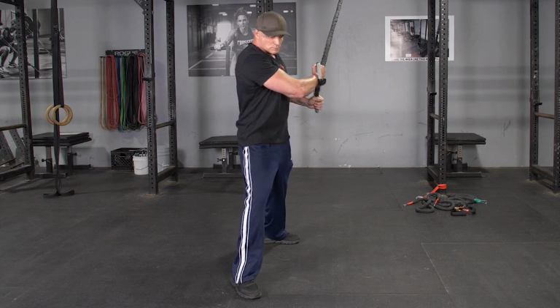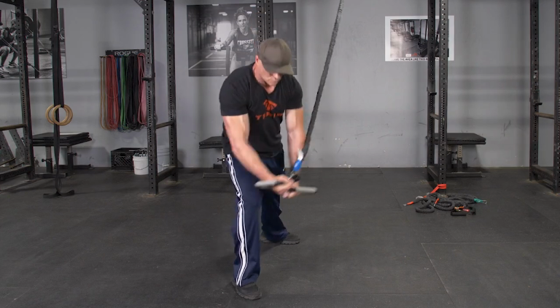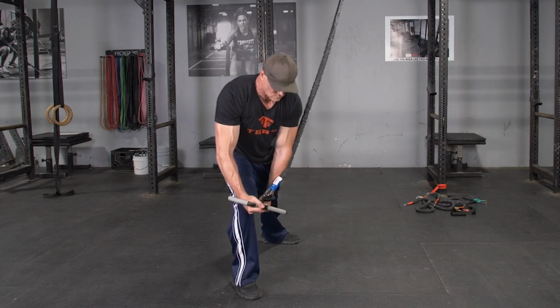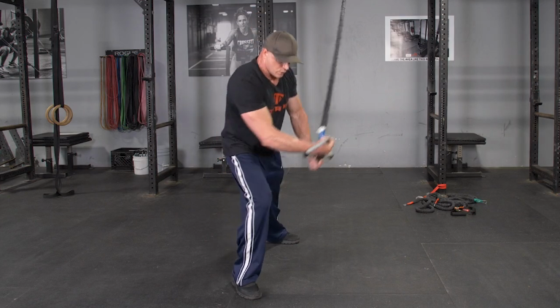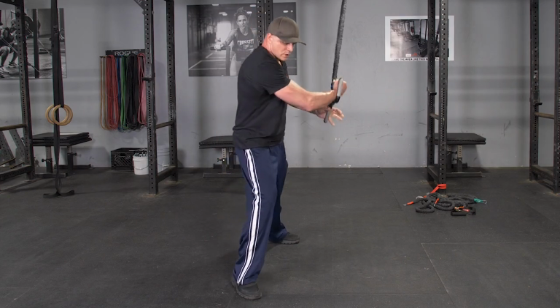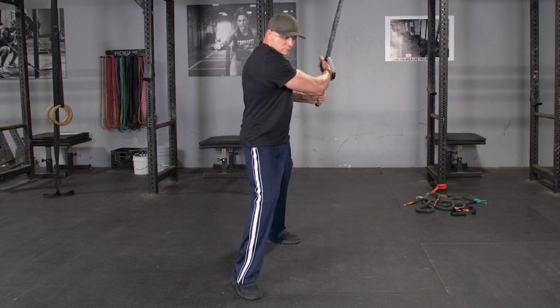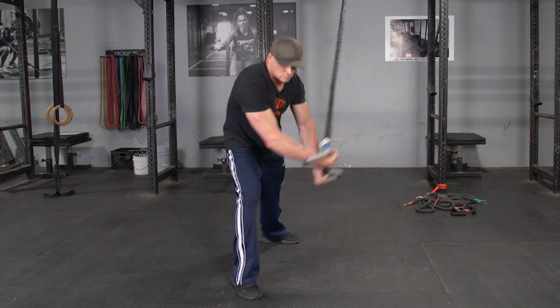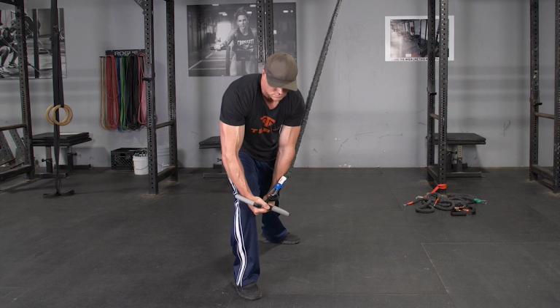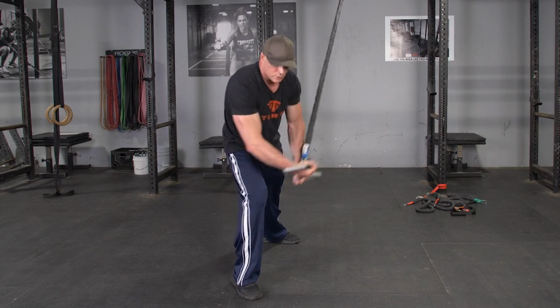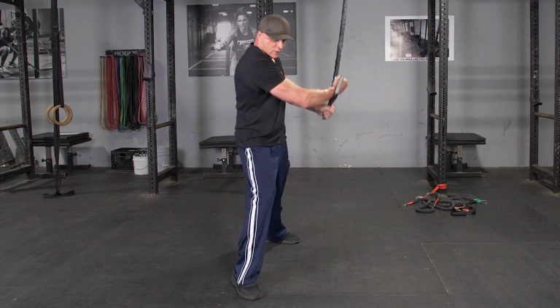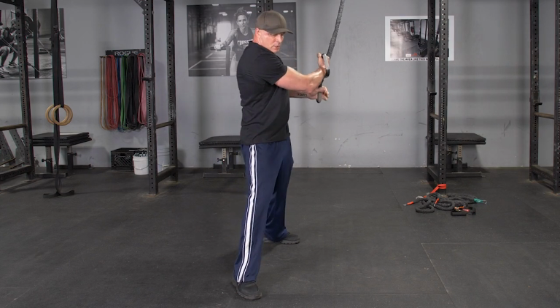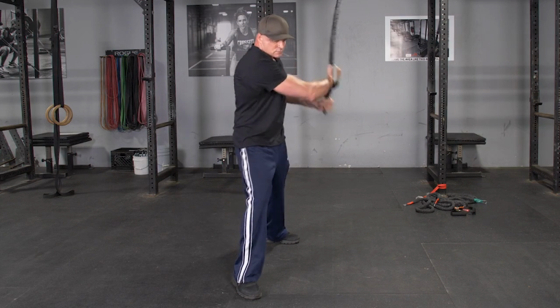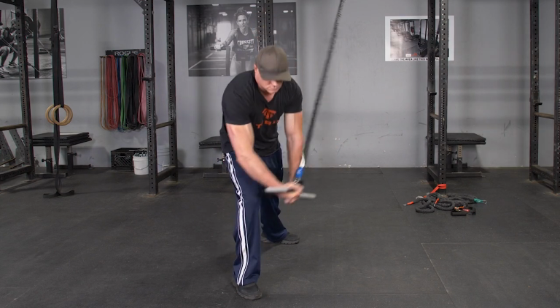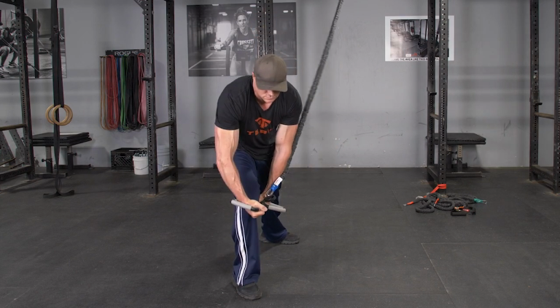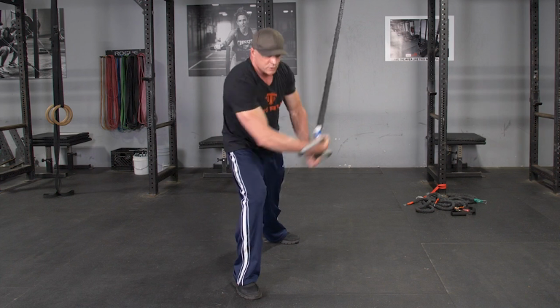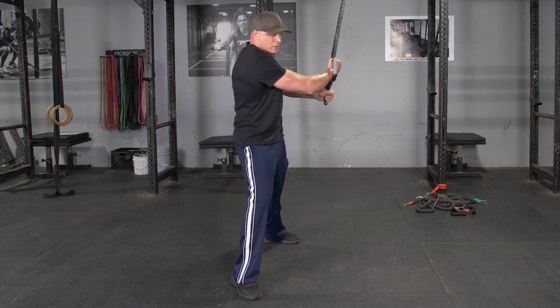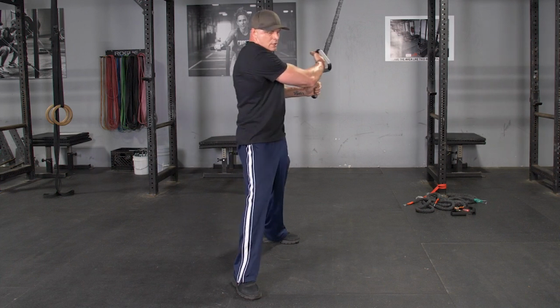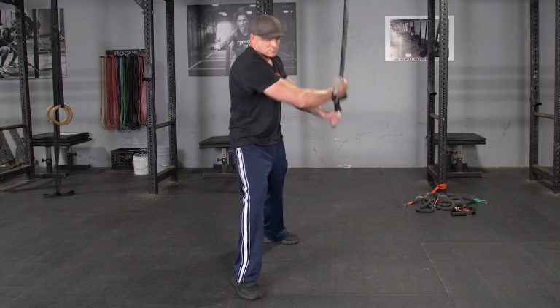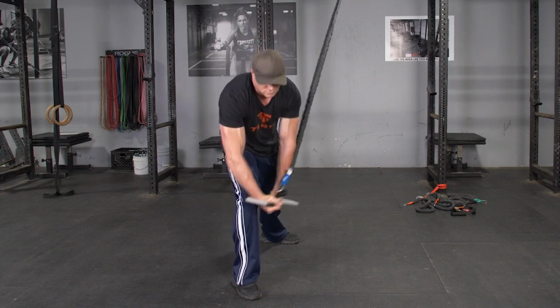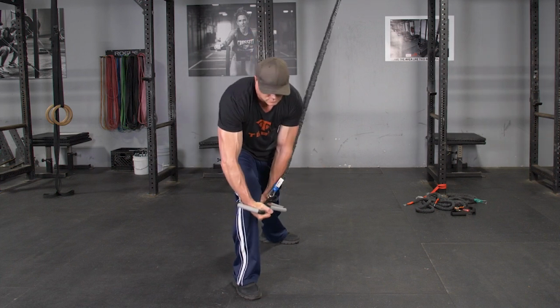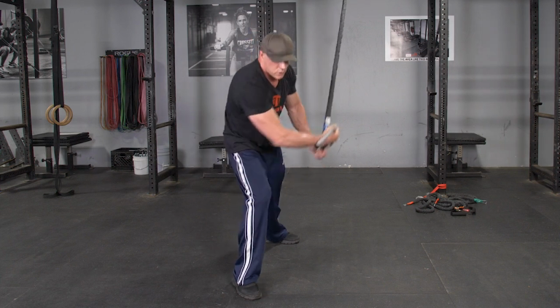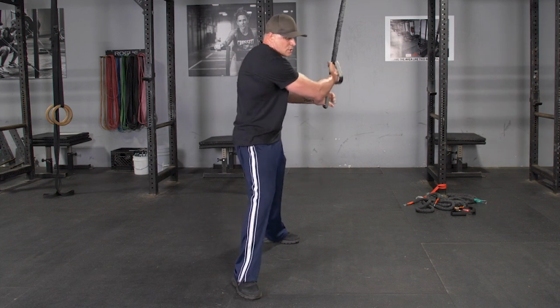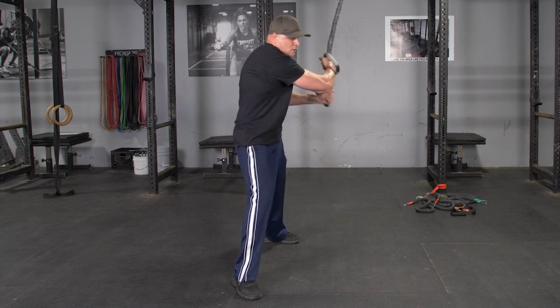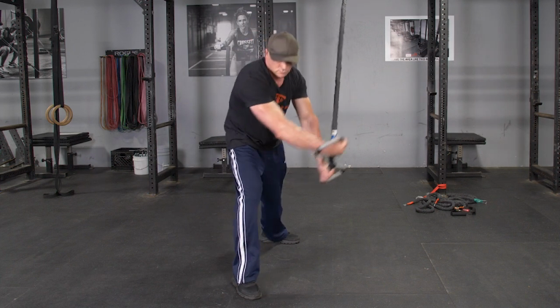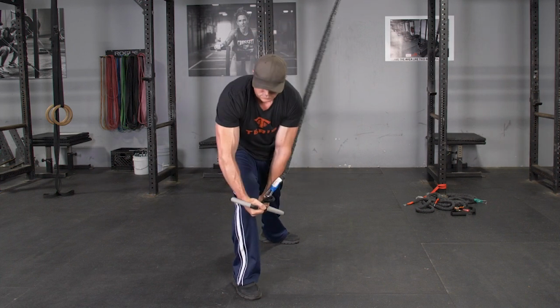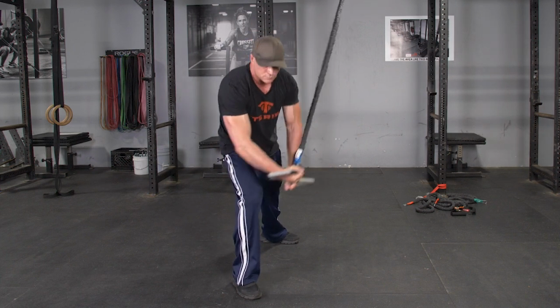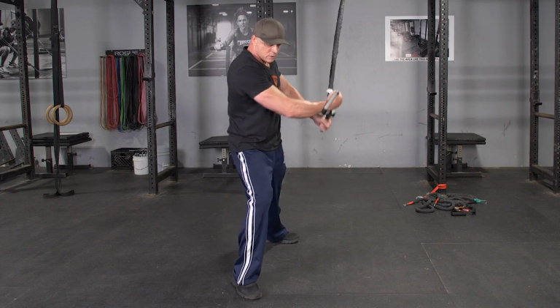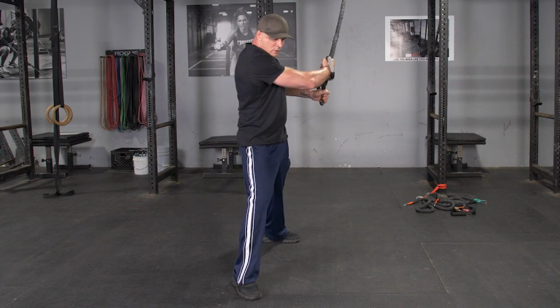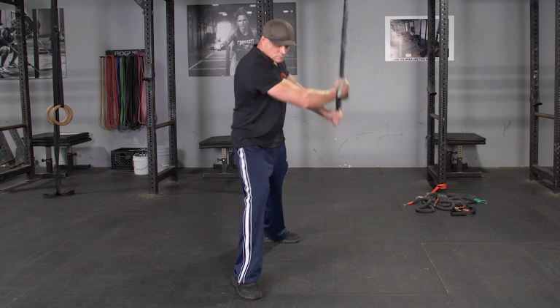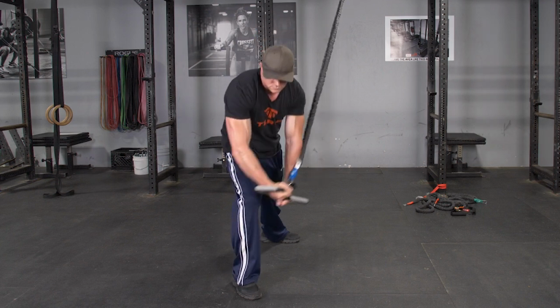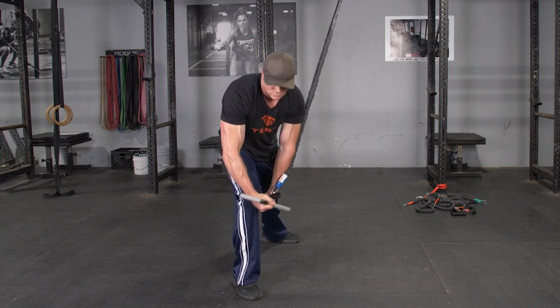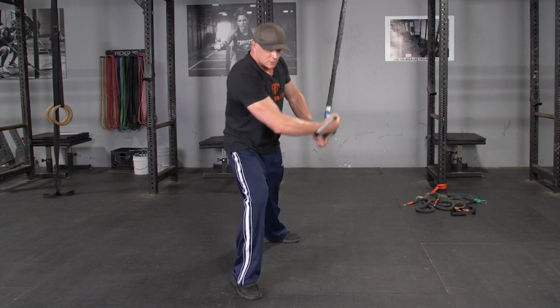To complete the wood chopper exercise, using your T-grip max bar, begin standing perpendicular to the anchor point of the bands, grasping your max bar with an alternating grip, feet wide.